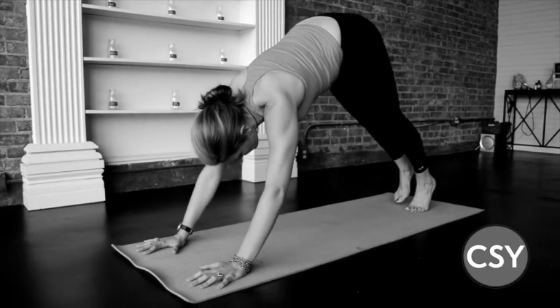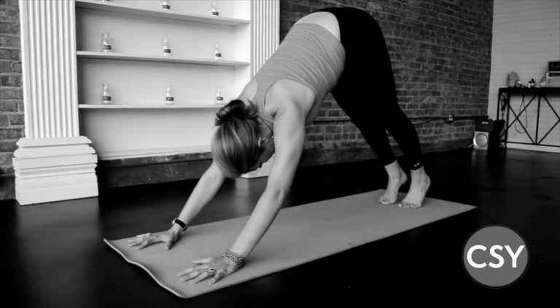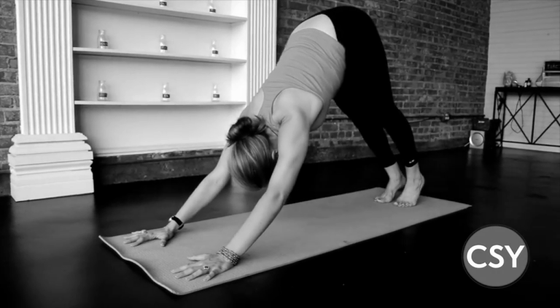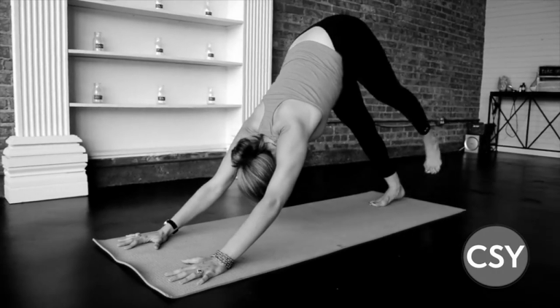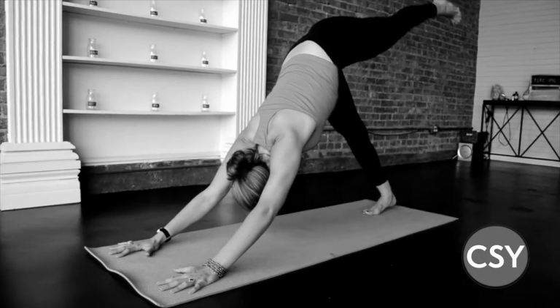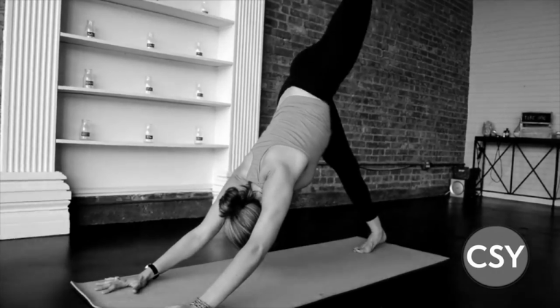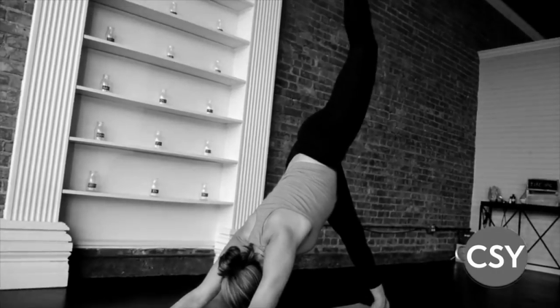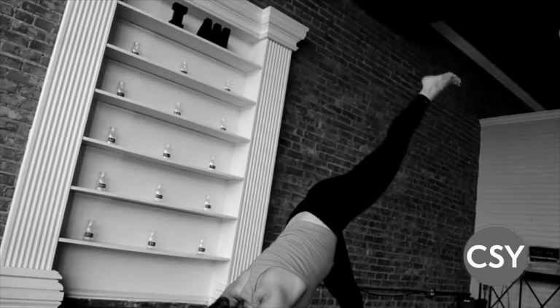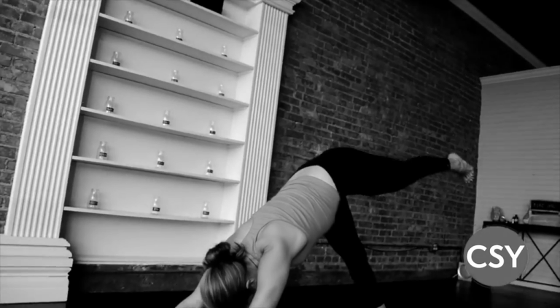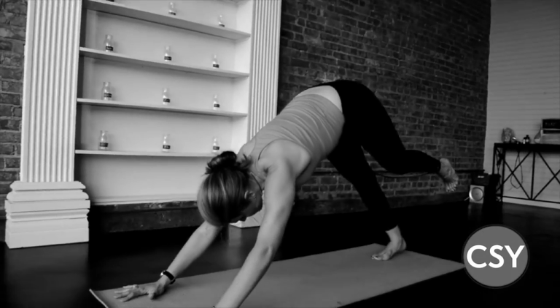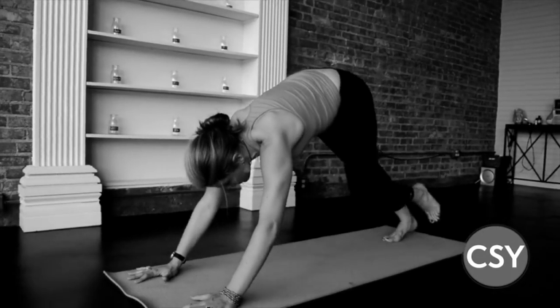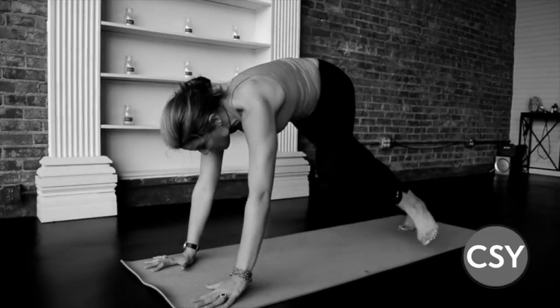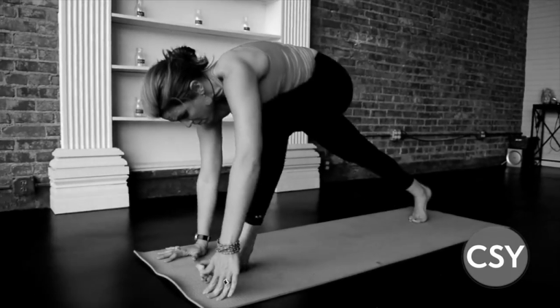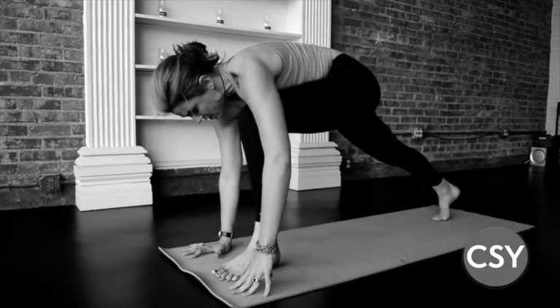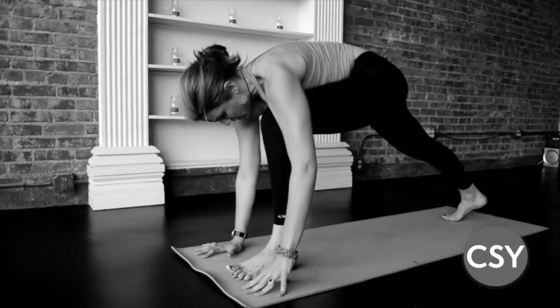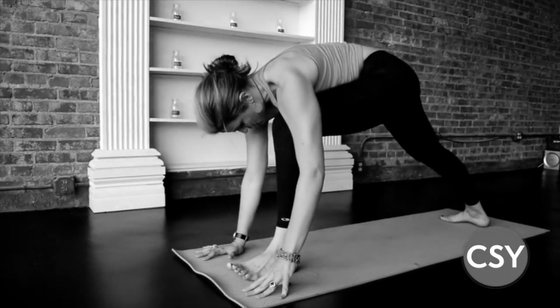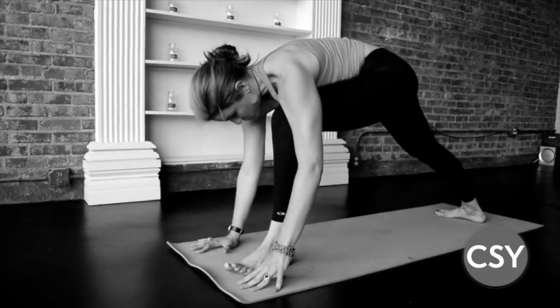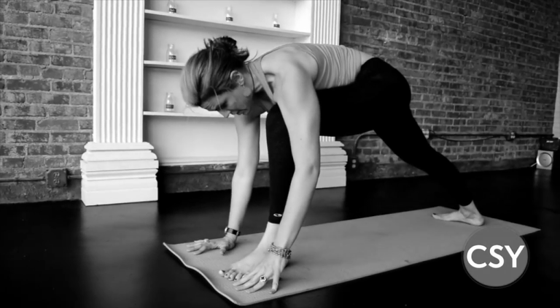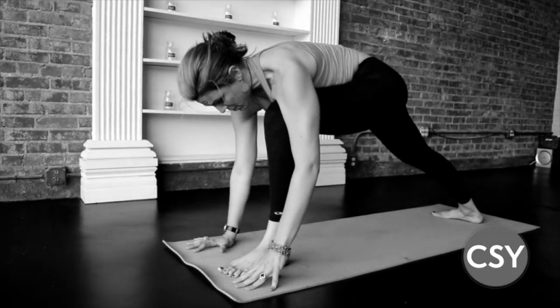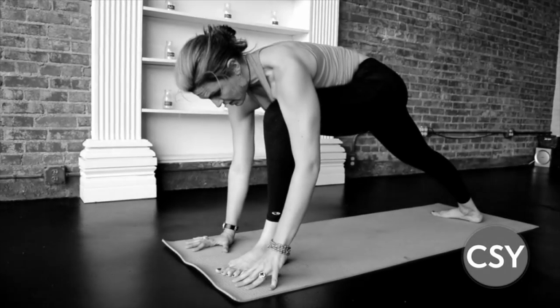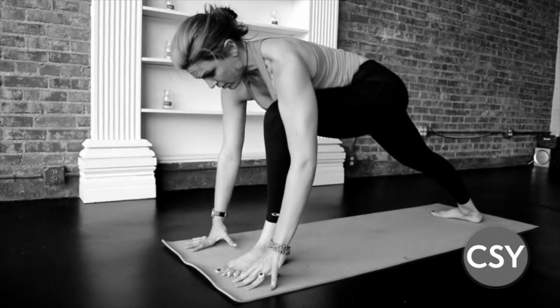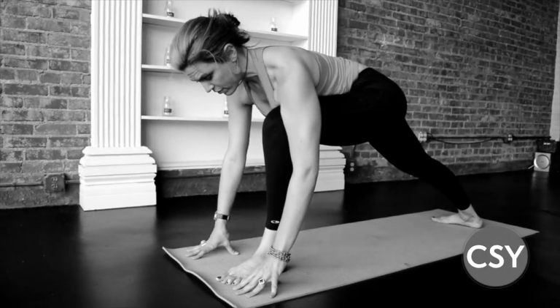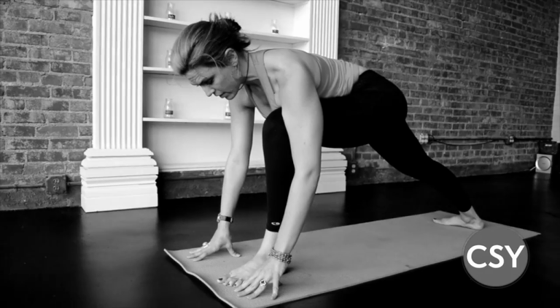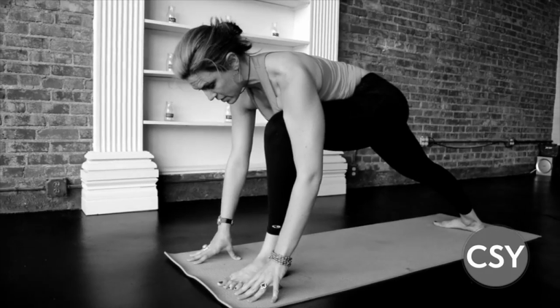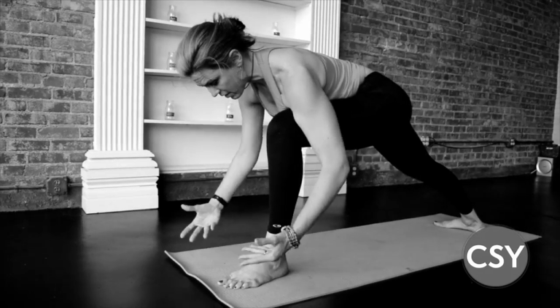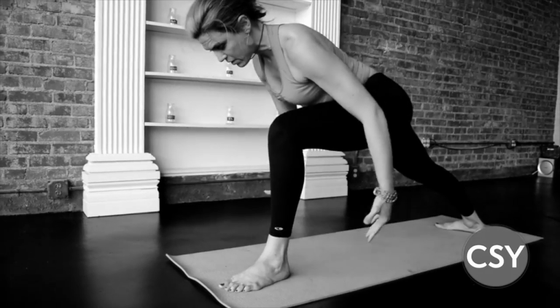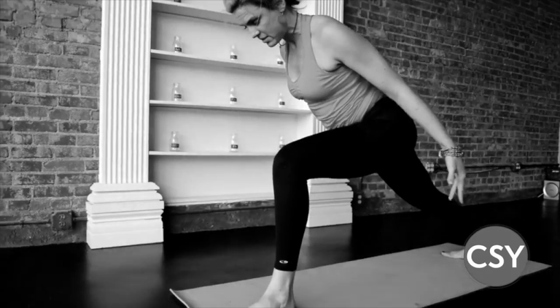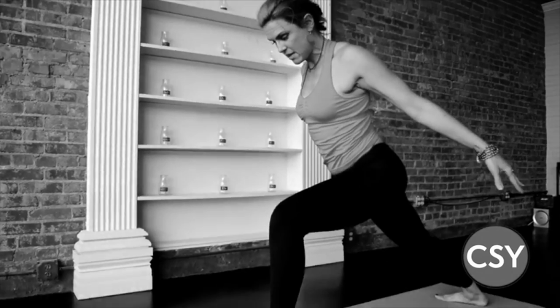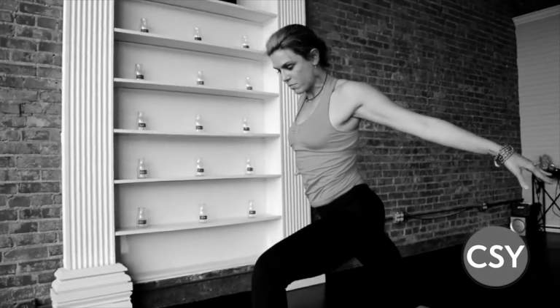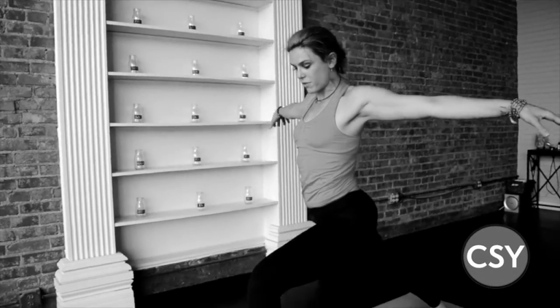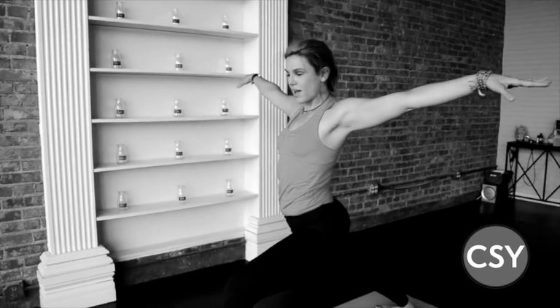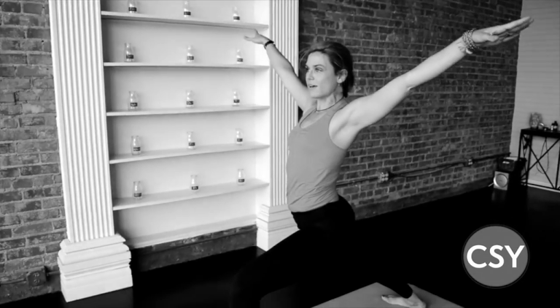Lift the left leg up and back, or simply just bring it to the top of the mat, as we root down to that back heel. Feel empty, then receive the breath — rise up.